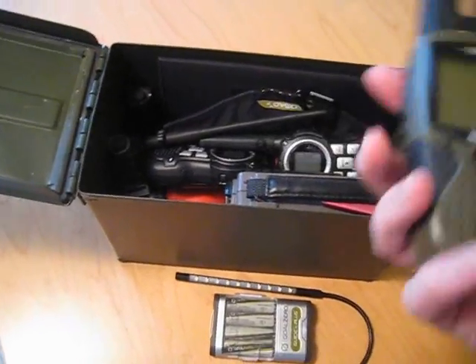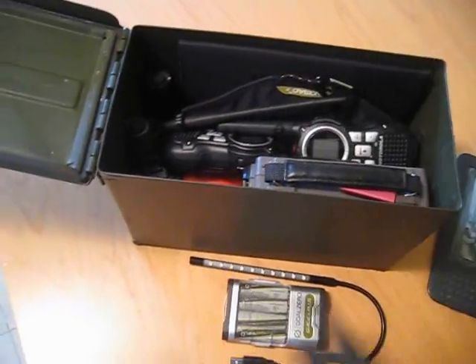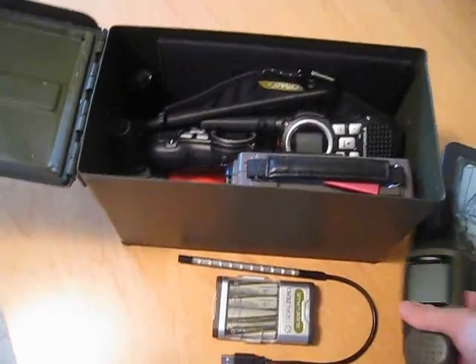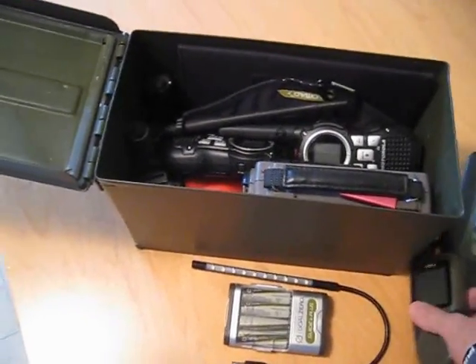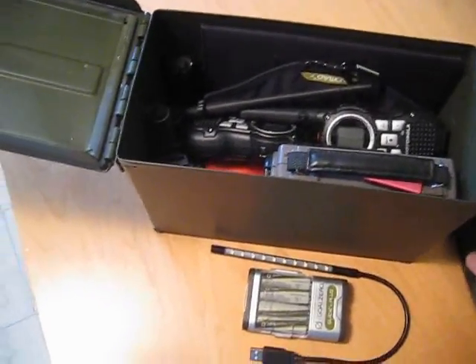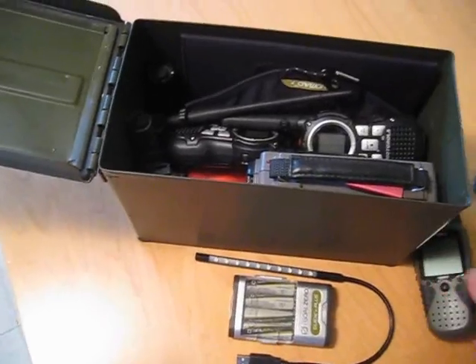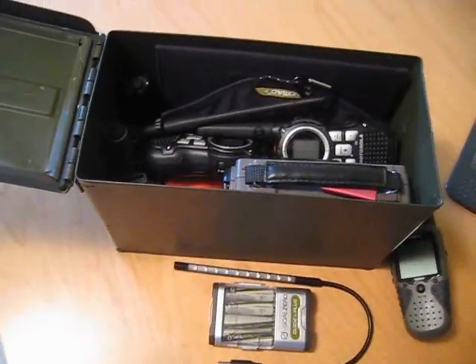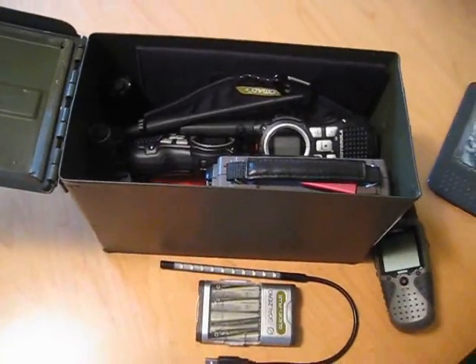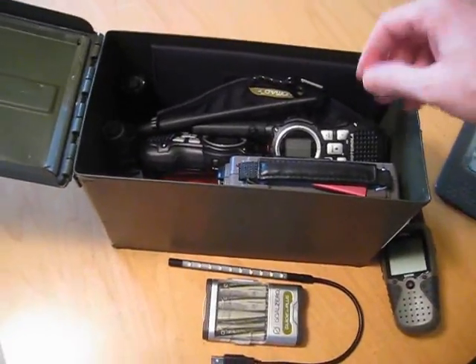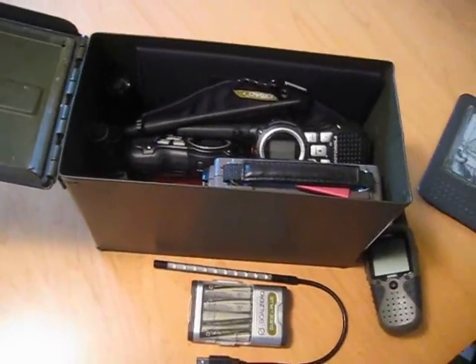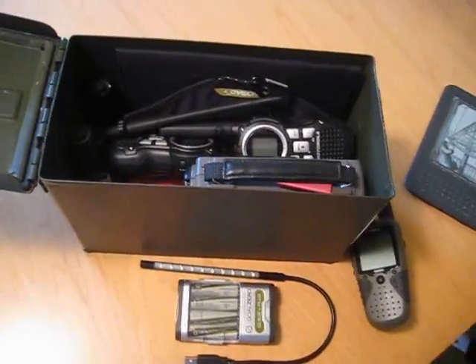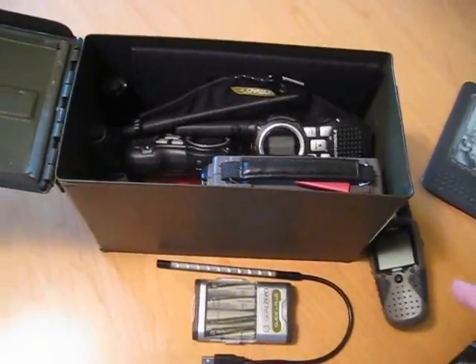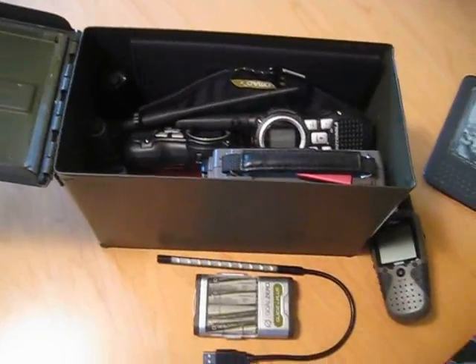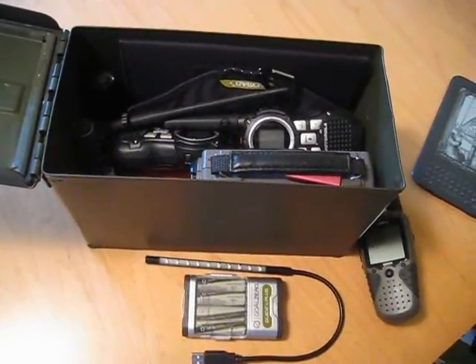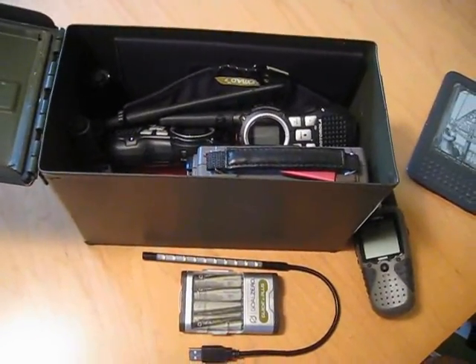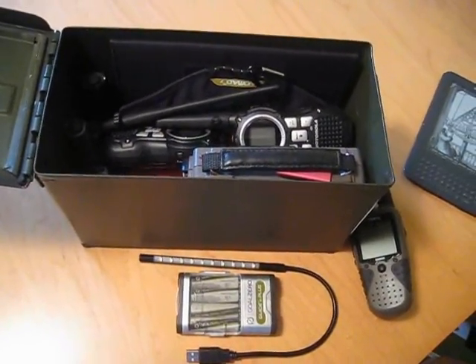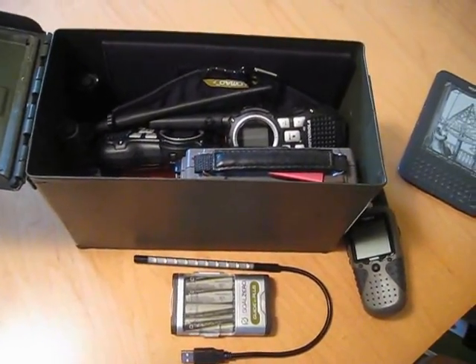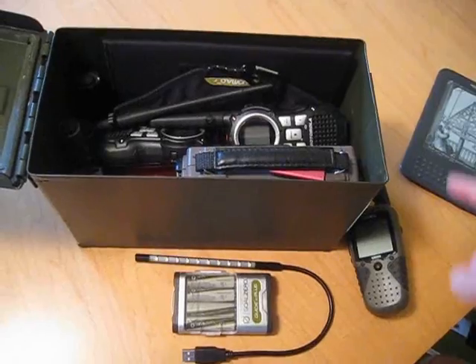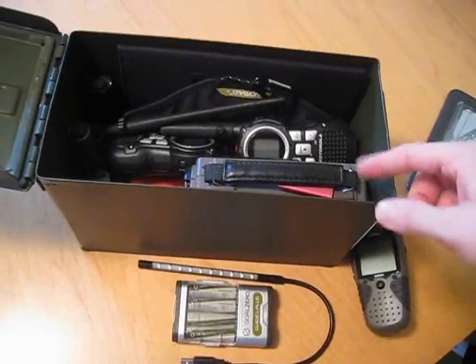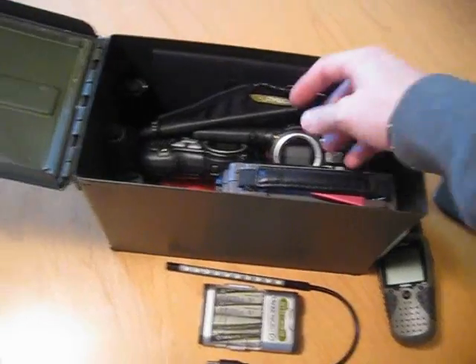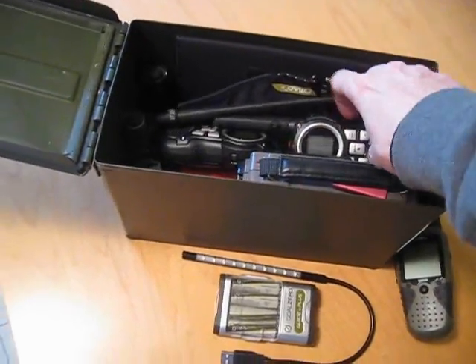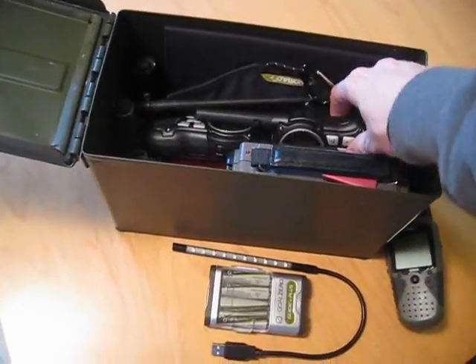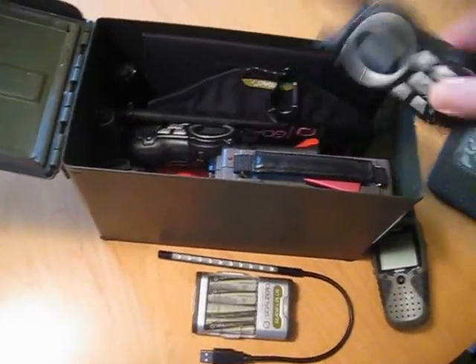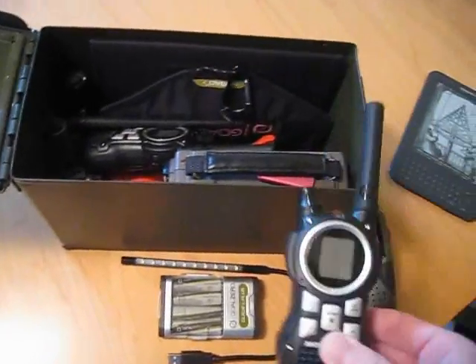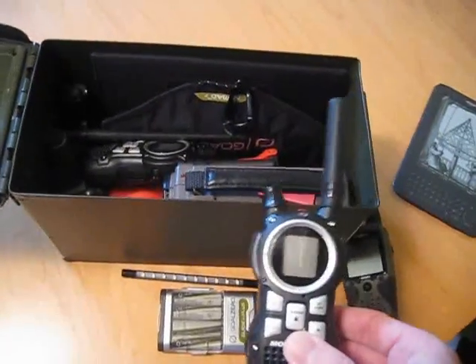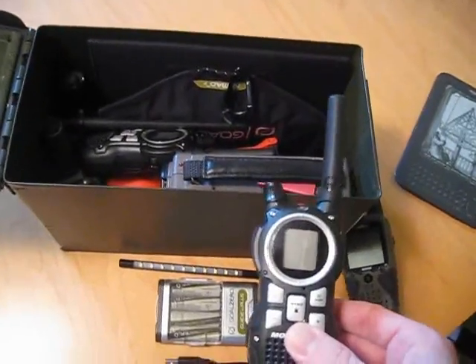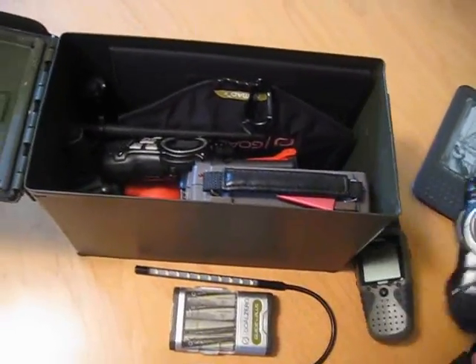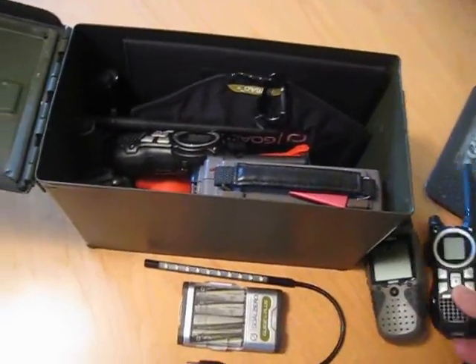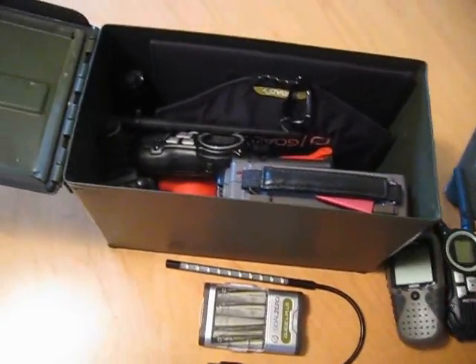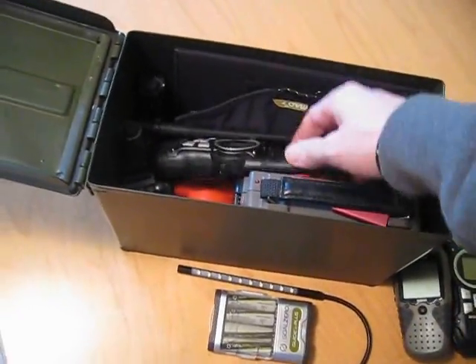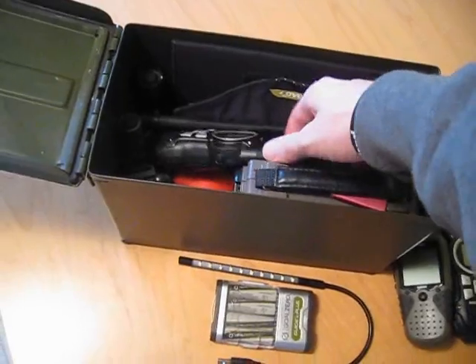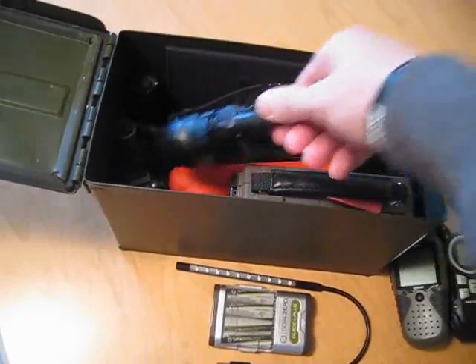Then I've got my GPS device, though it probably wouldn't be any good for GPS in the case of an EMP, but it would still be a good radio that I can operate on the same frequency as my other radios.